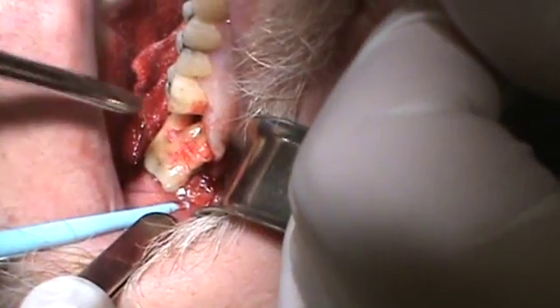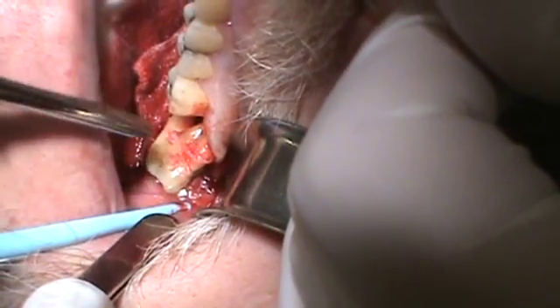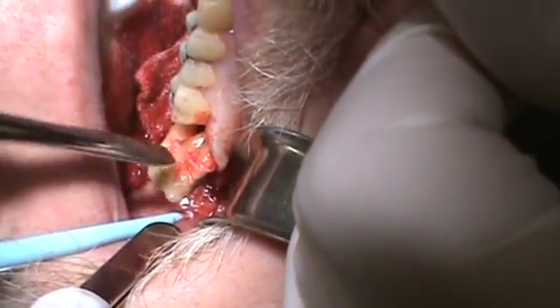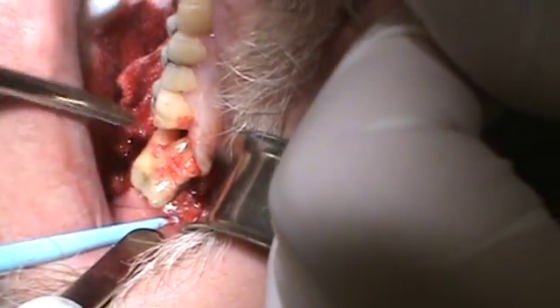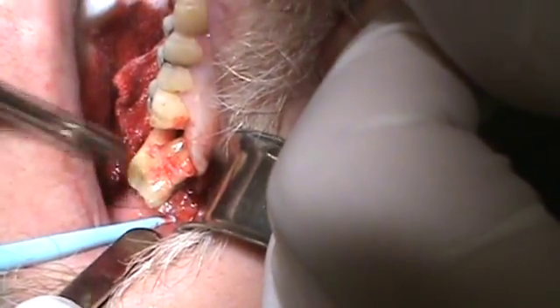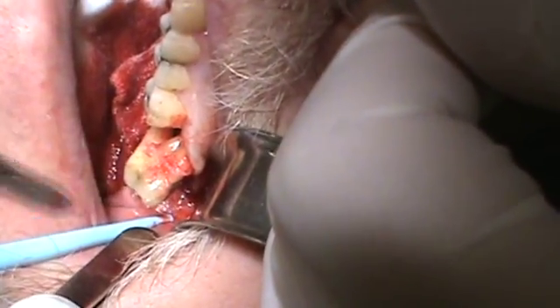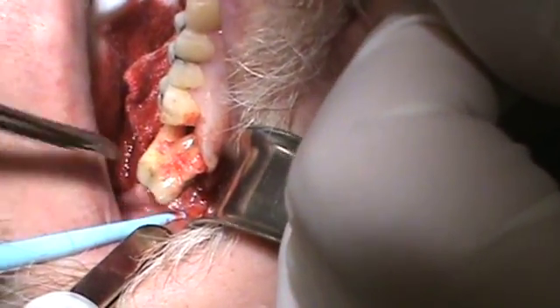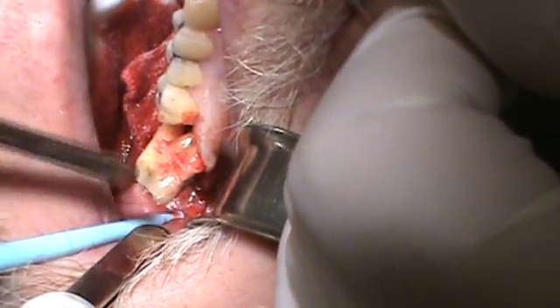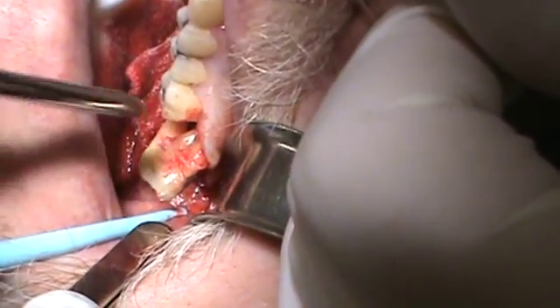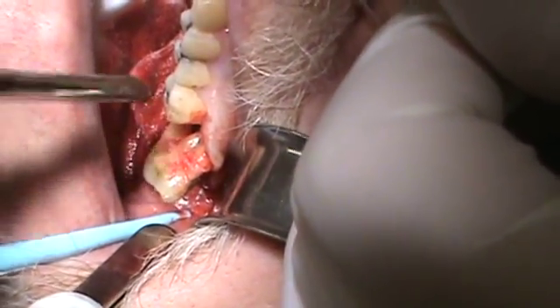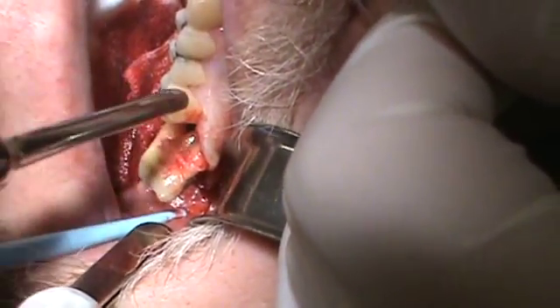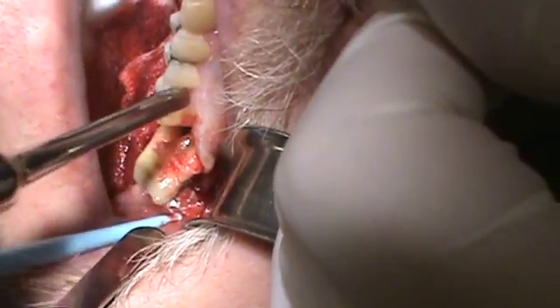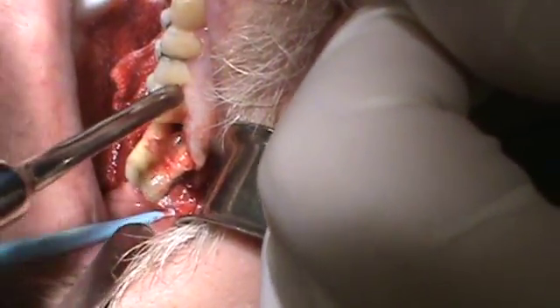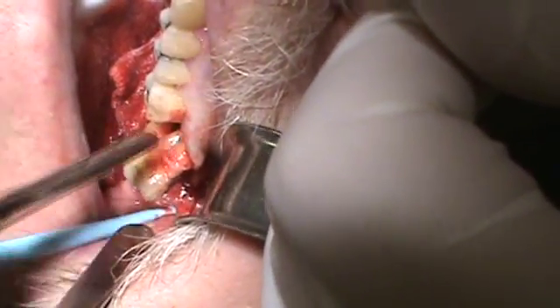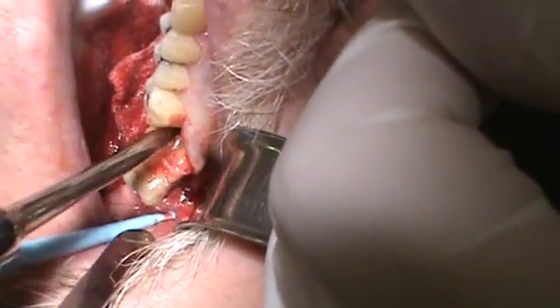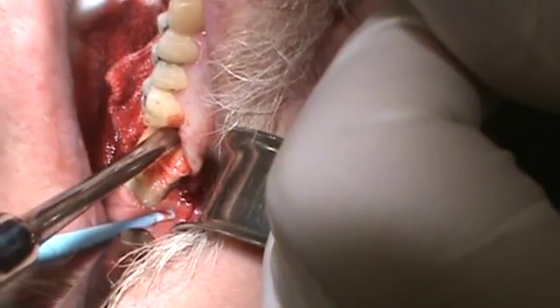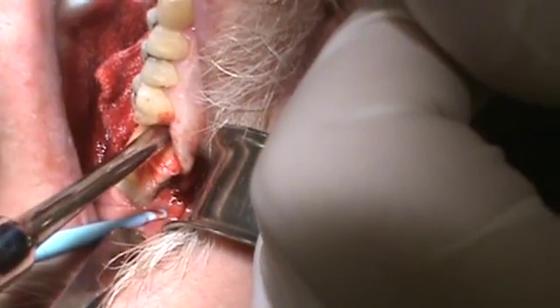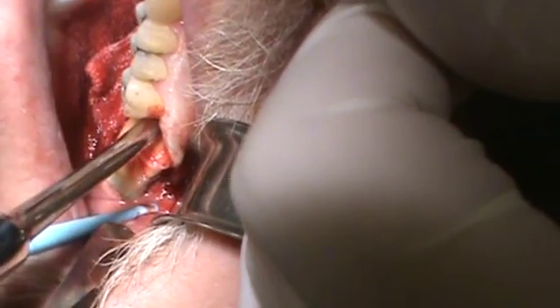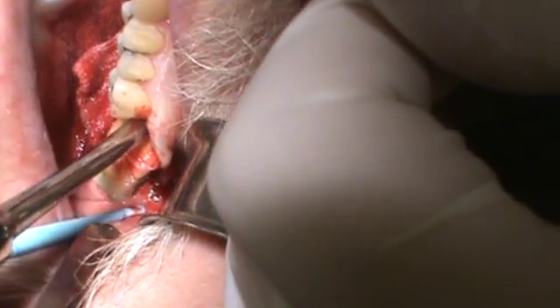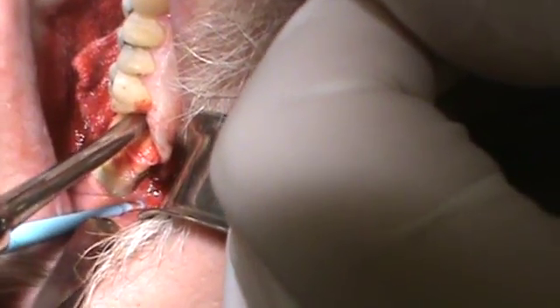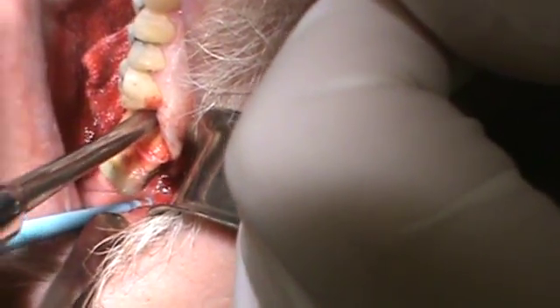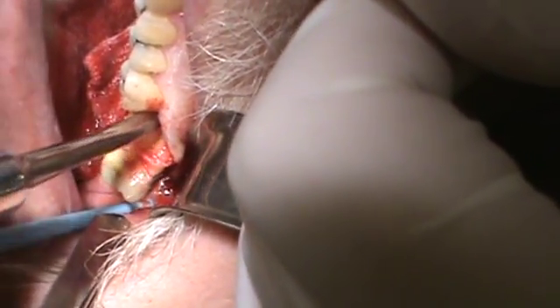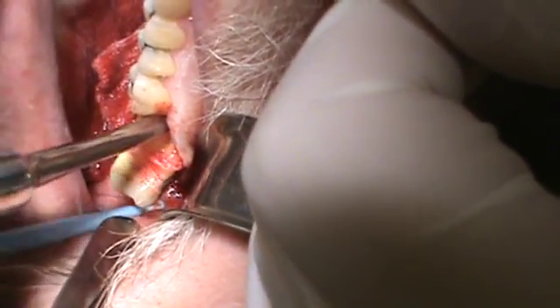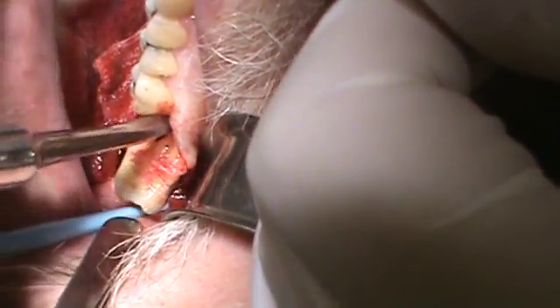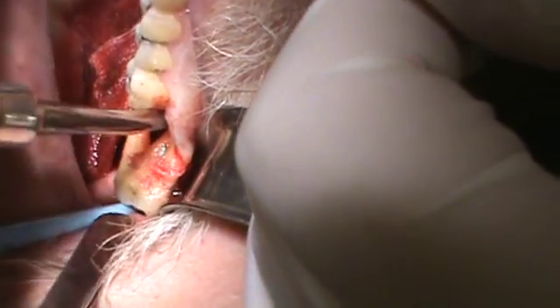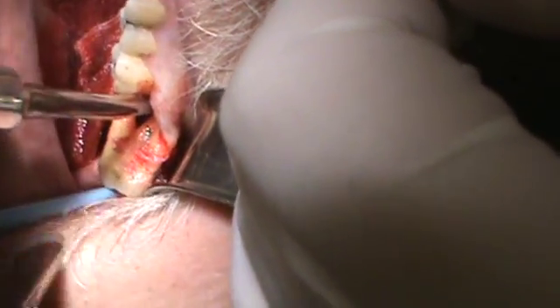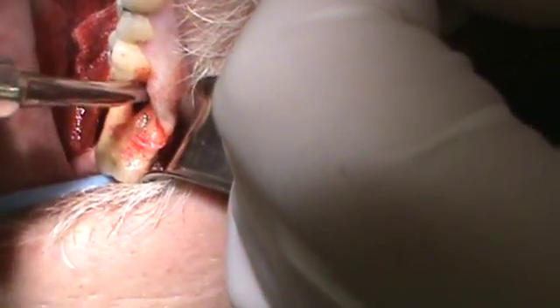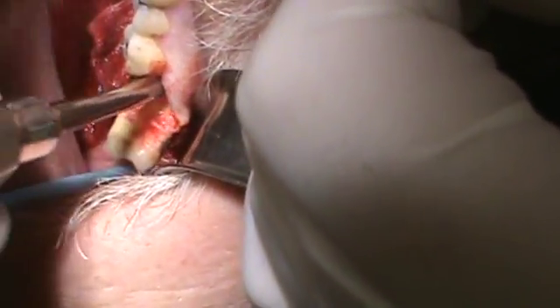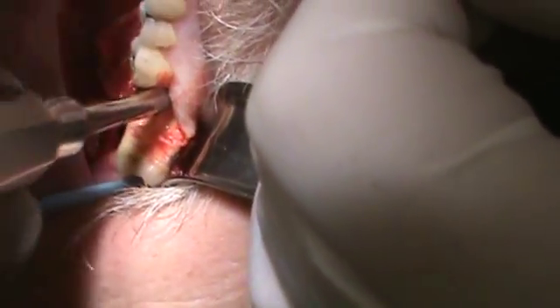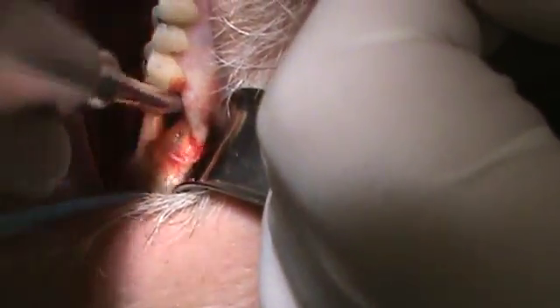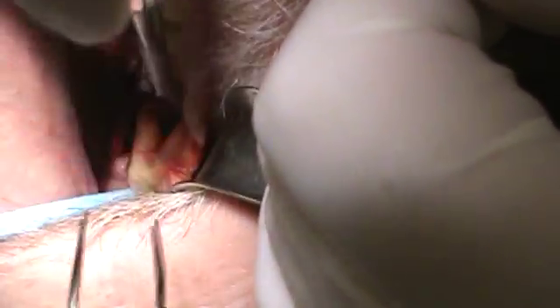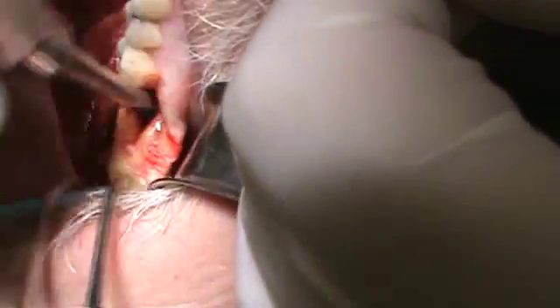Here we took out a maxillary molar, and you can see we've used the elevators in between the teeth. This thing just rolled on out — I already extracted it. Didn't even need to use a forcep, just had to use elevators.